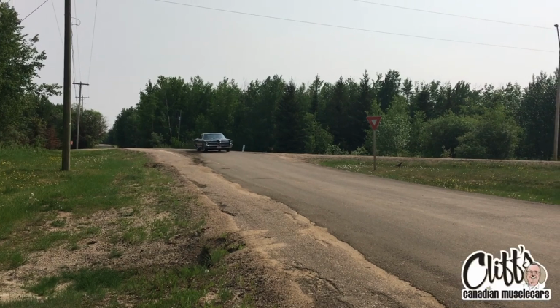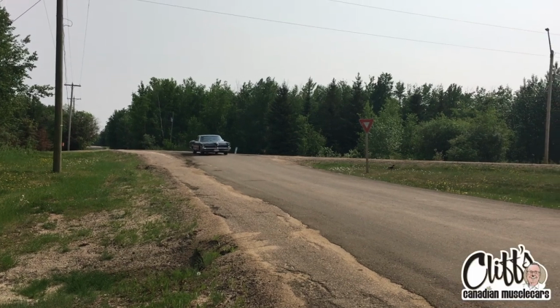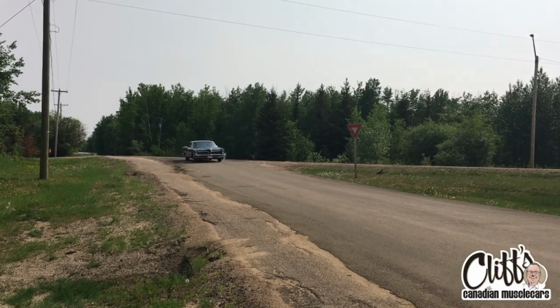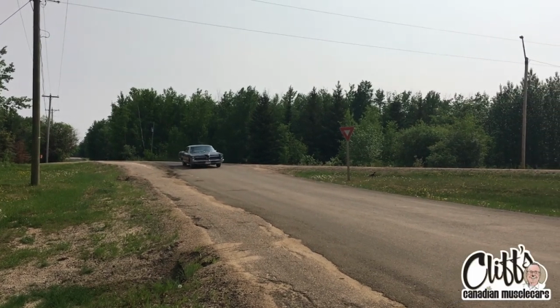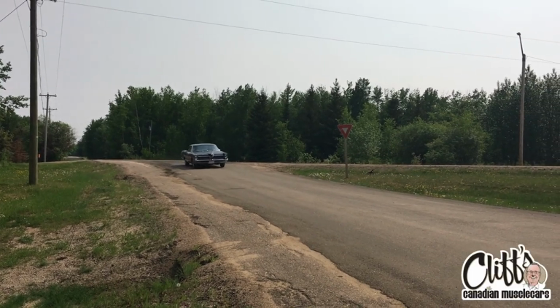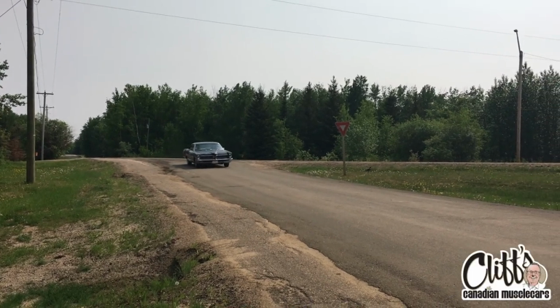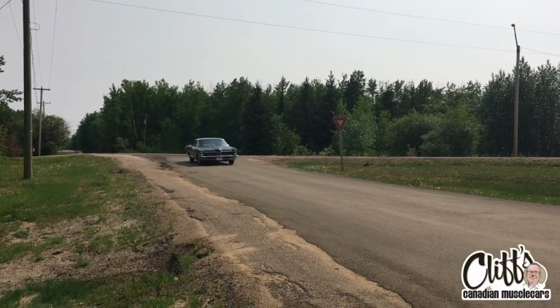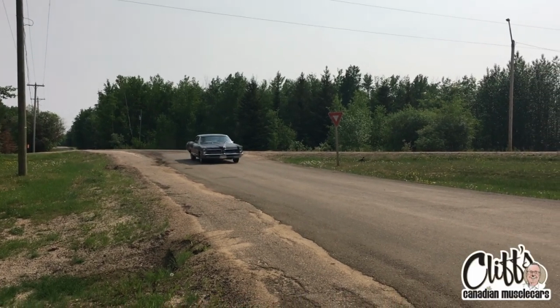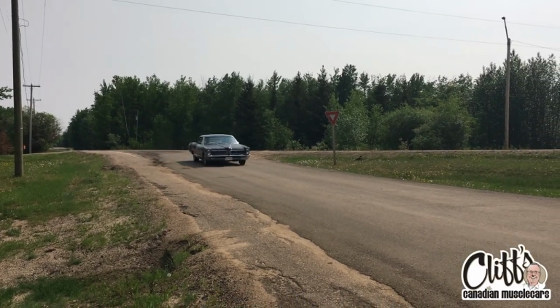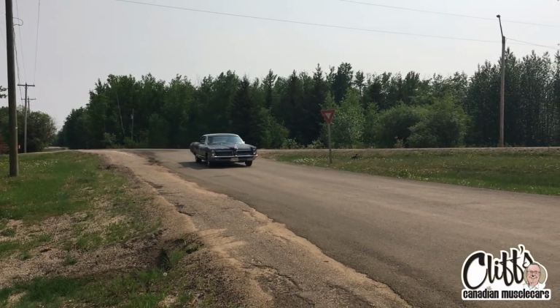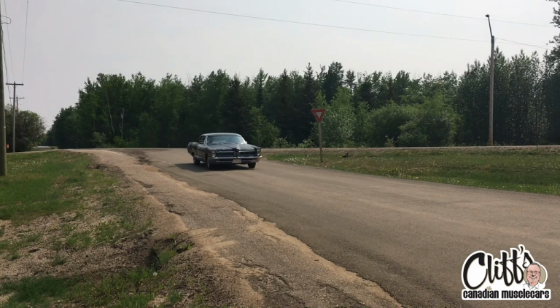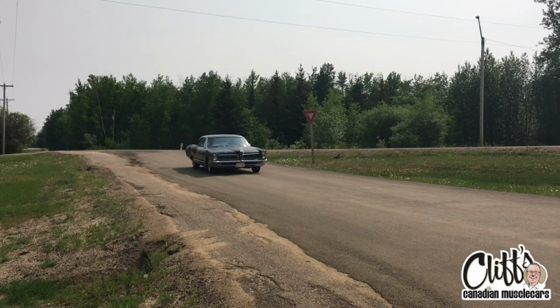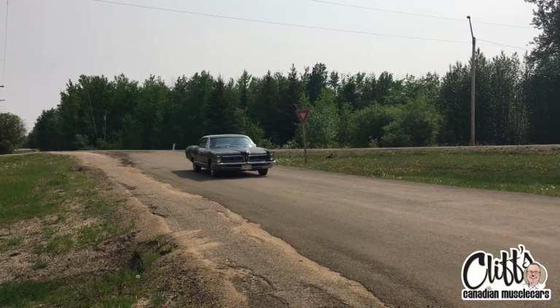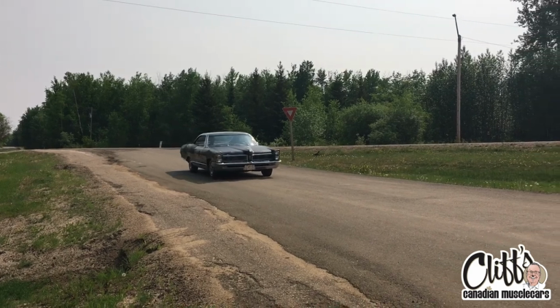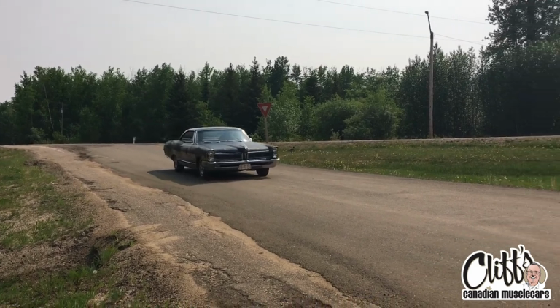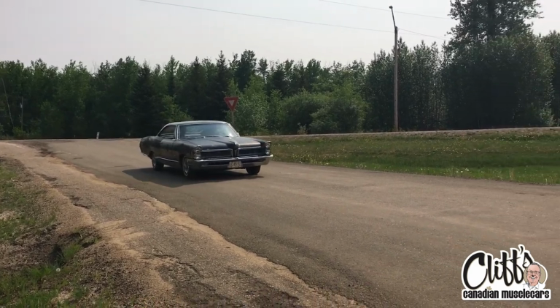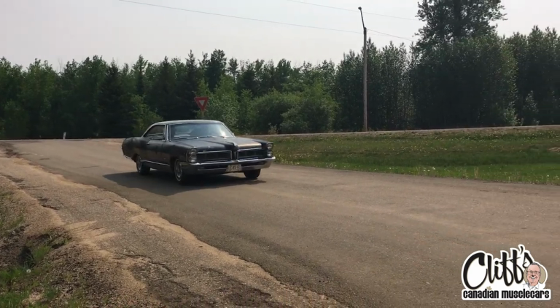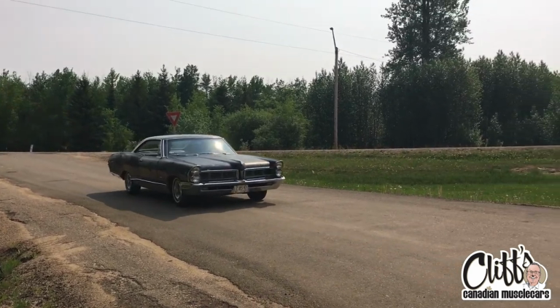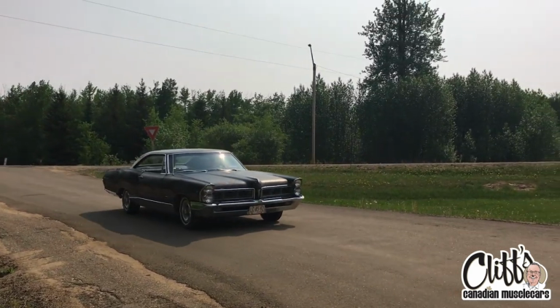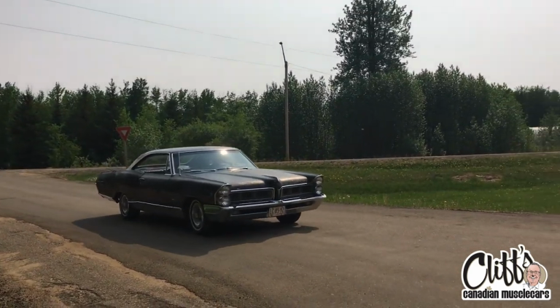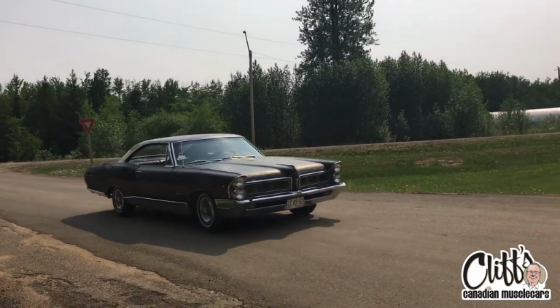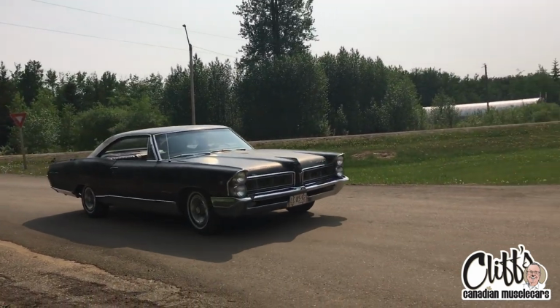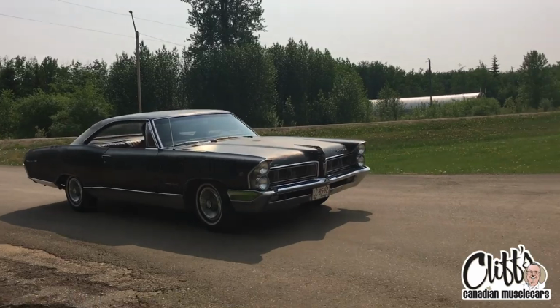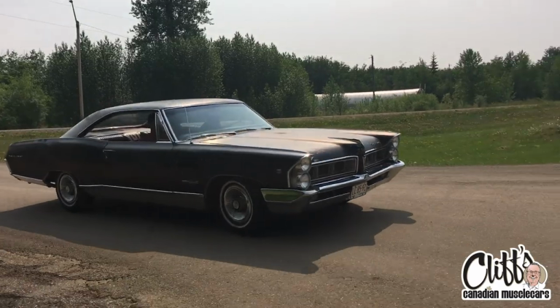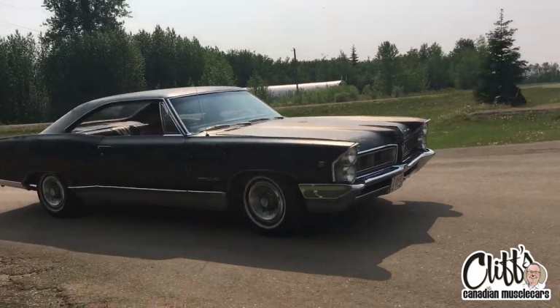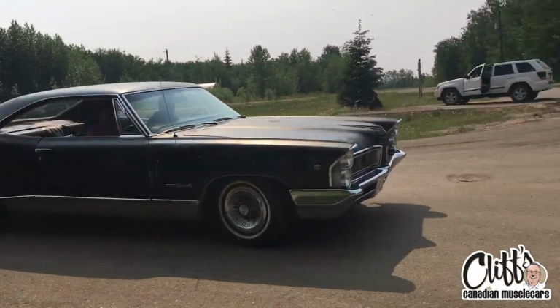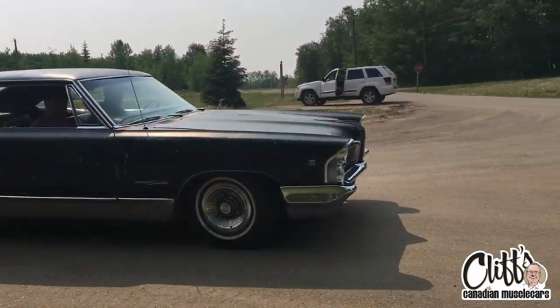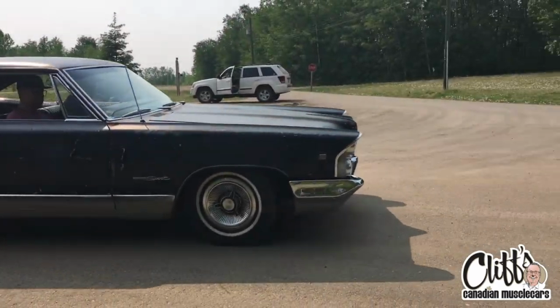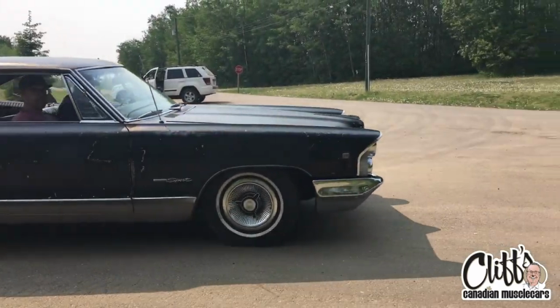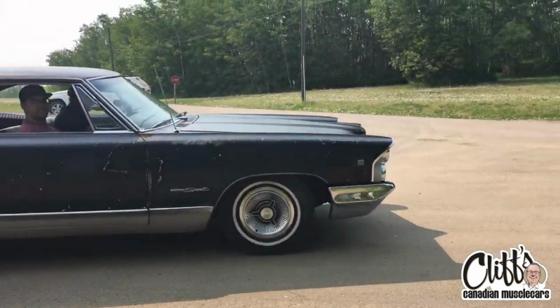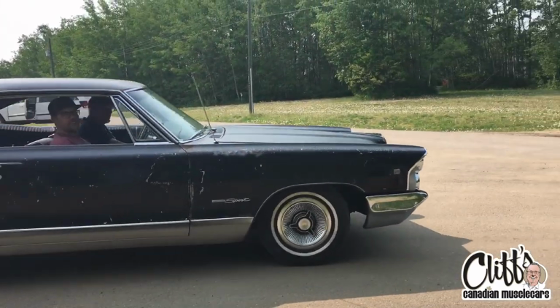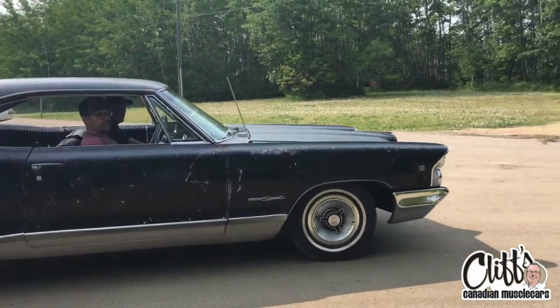They put a 409 in a Pontiac? Whoa! What's a Chevy engine doing in a Poncho? And what the heck is a Parisienne? Those are a few questions you might ask about this Canadian Pontiac.